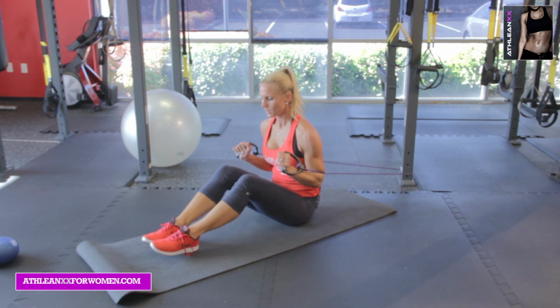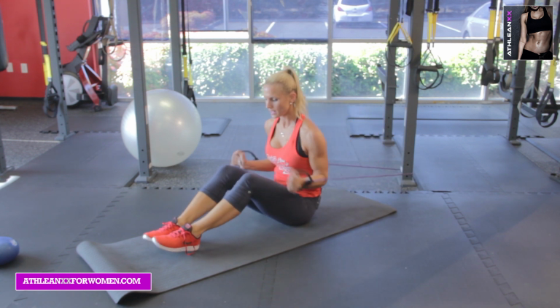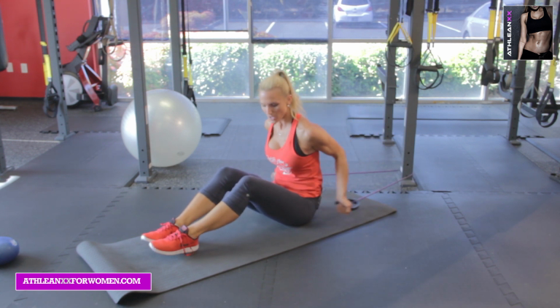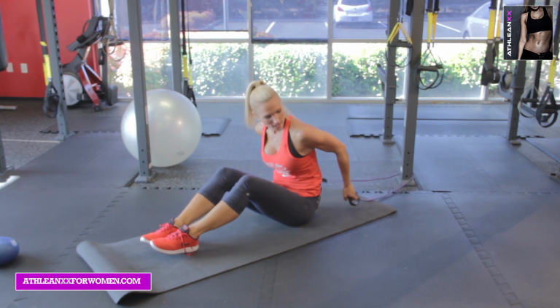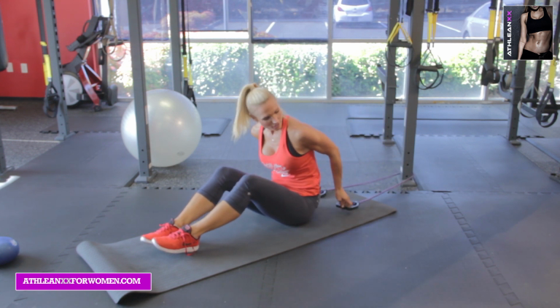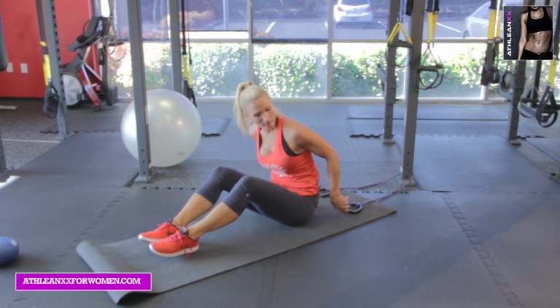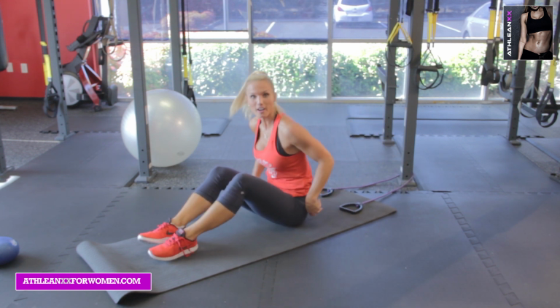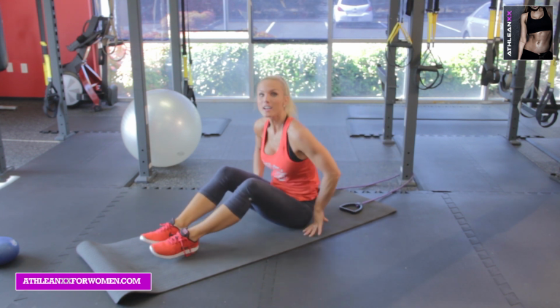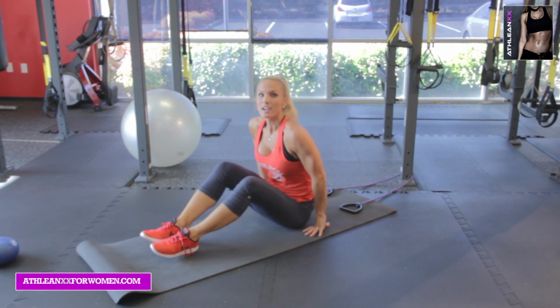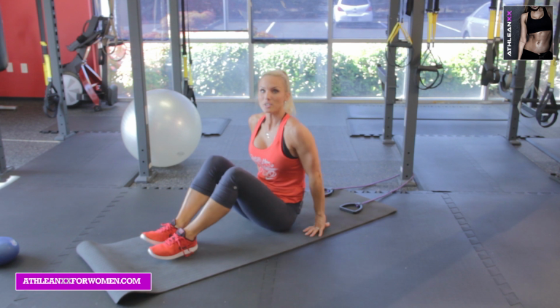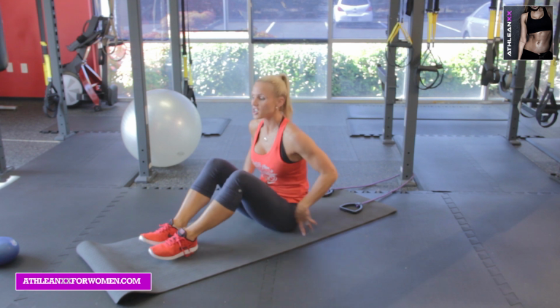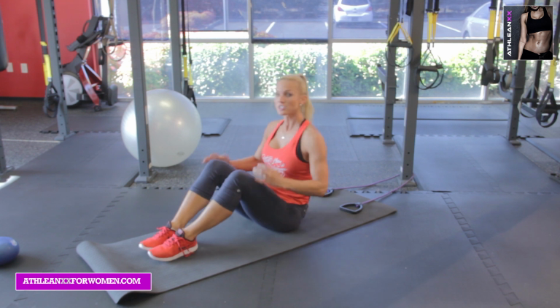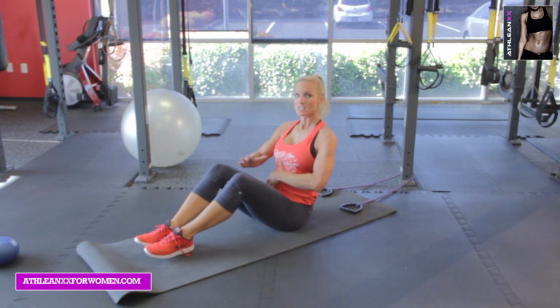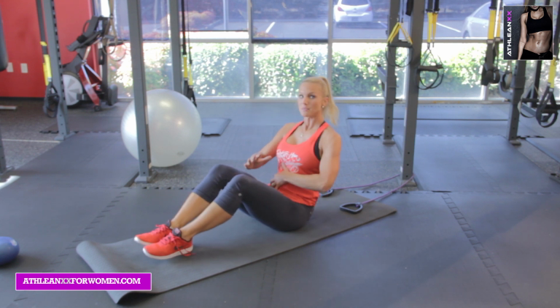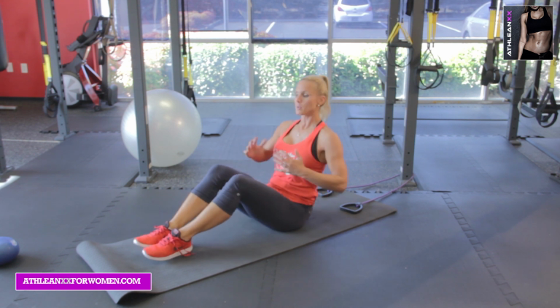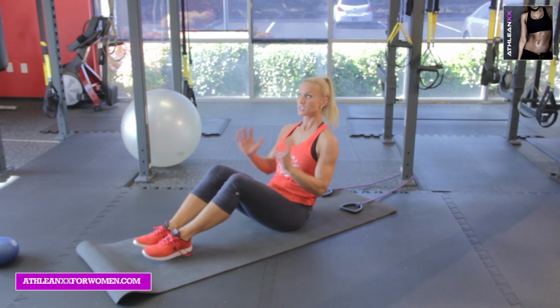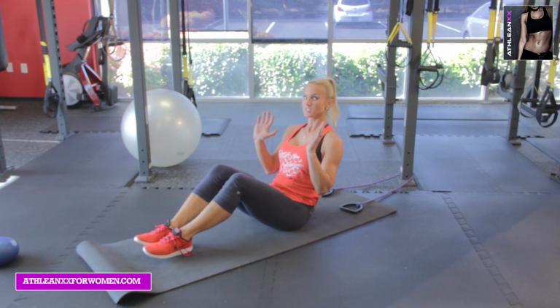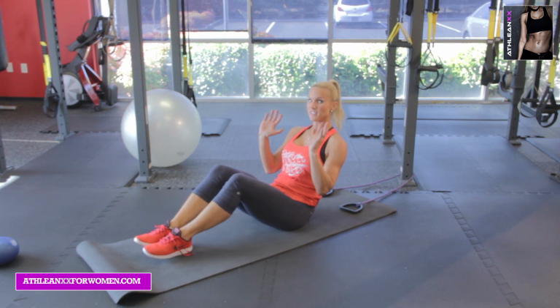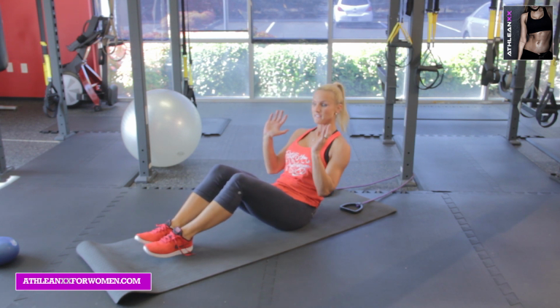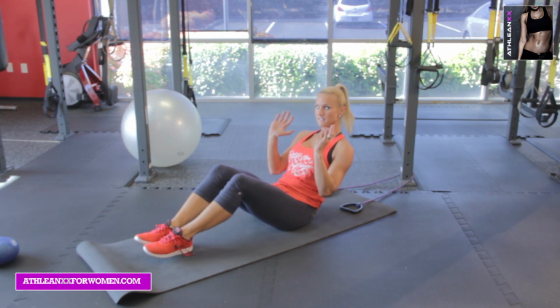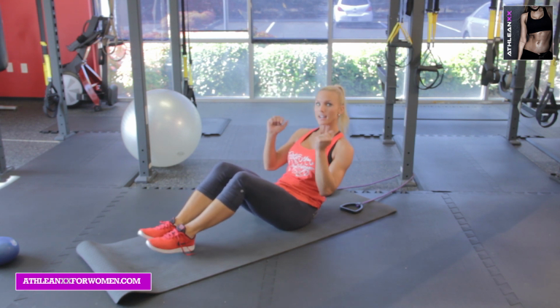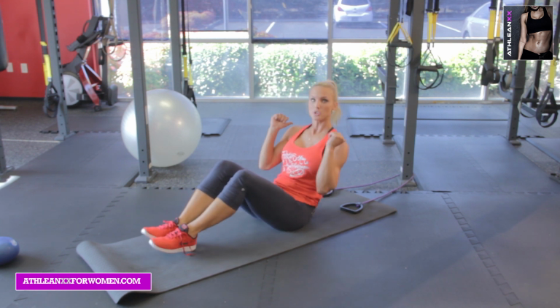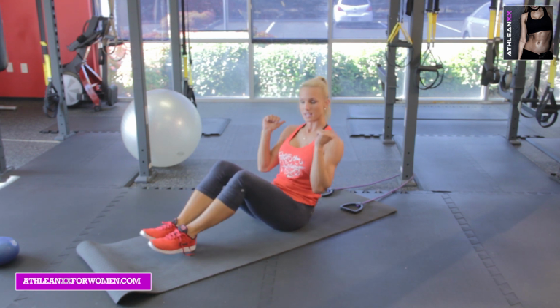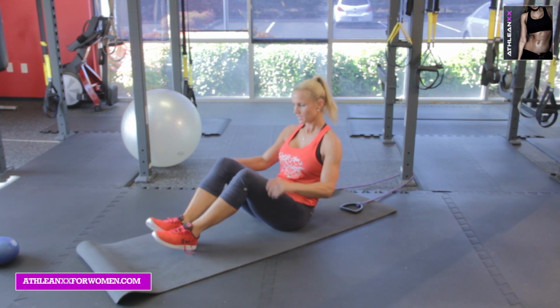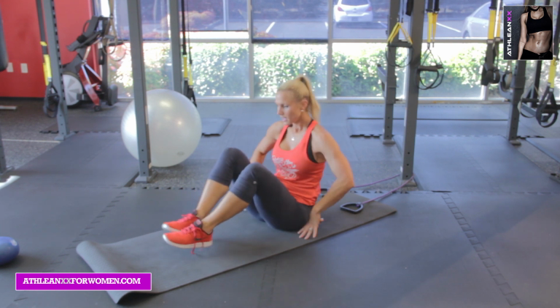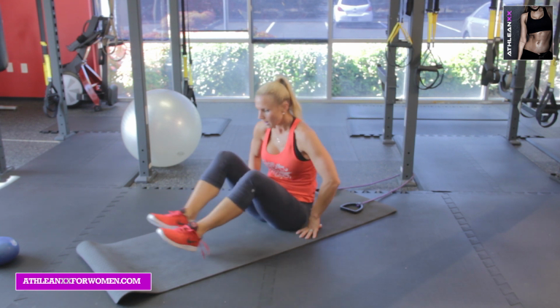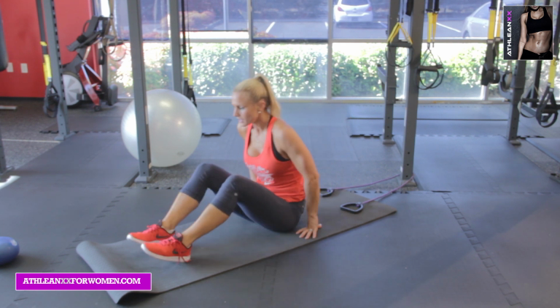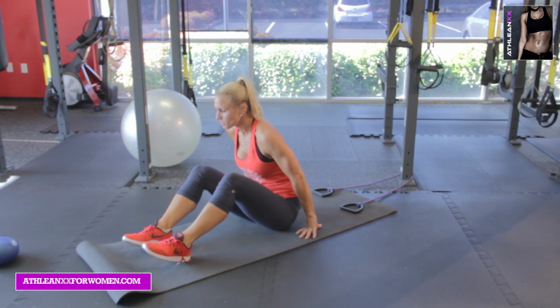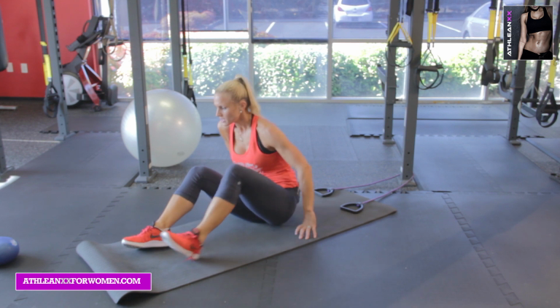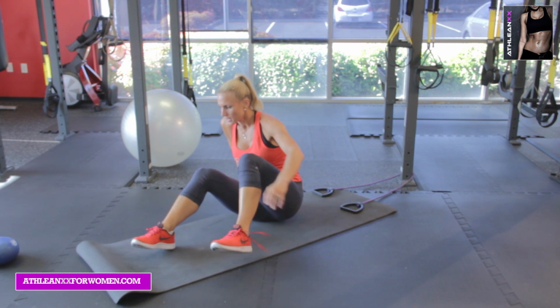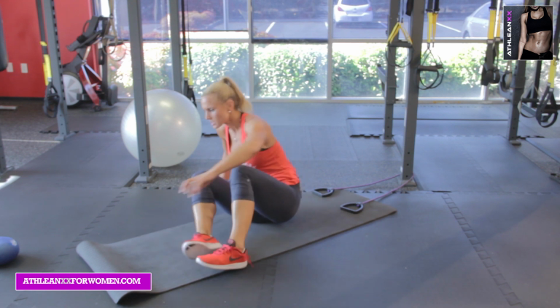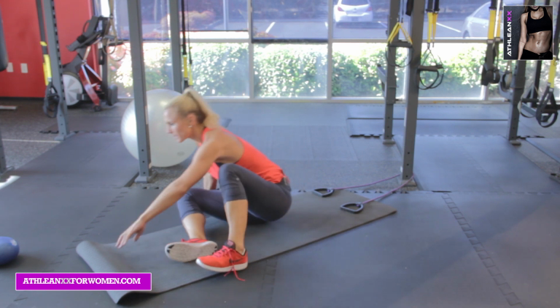The negative part there is what's challenging the abs the most. So it's fight, fight, fight, fight as you go down. All right, moving into our next one.